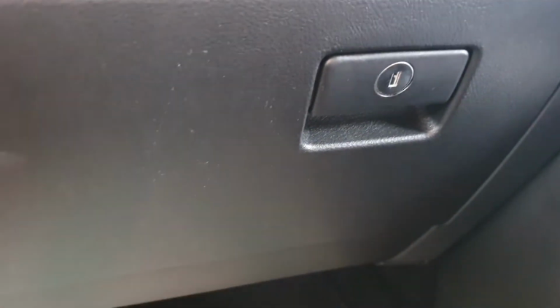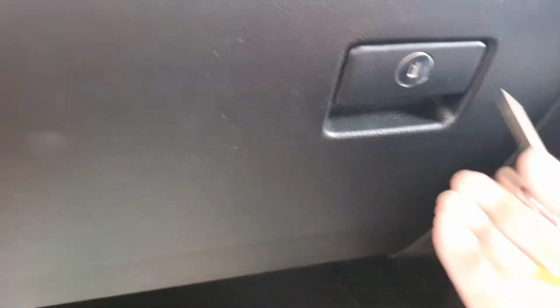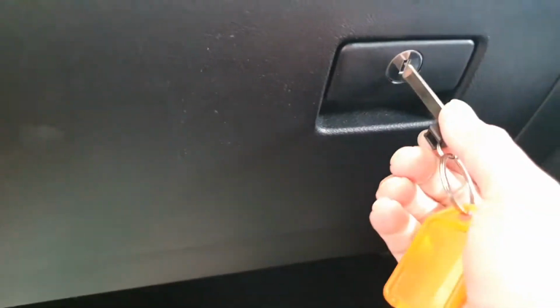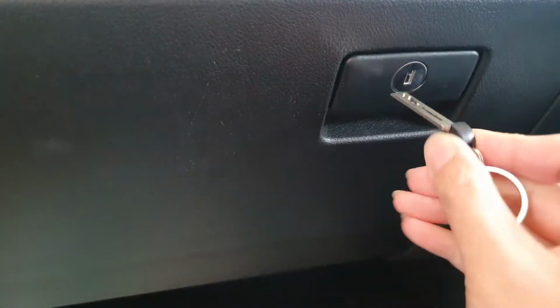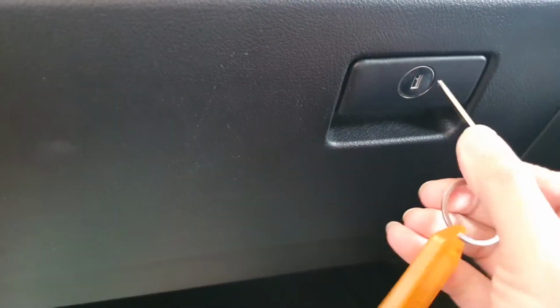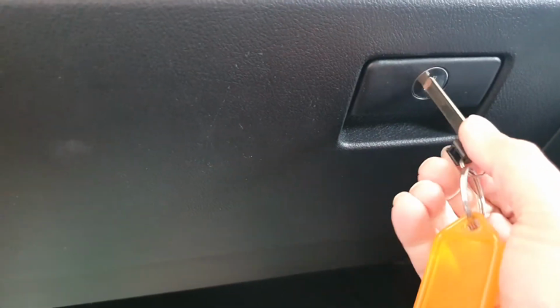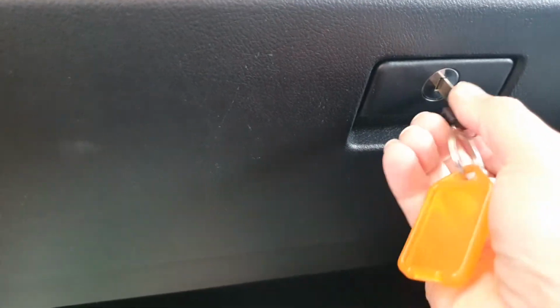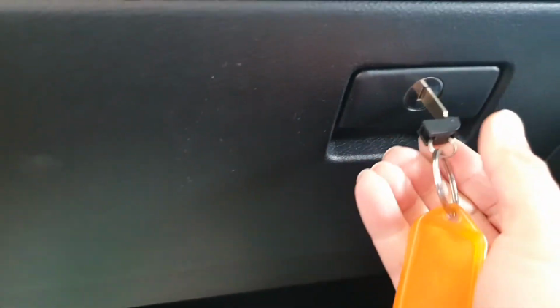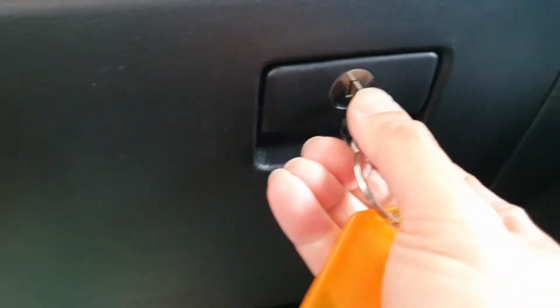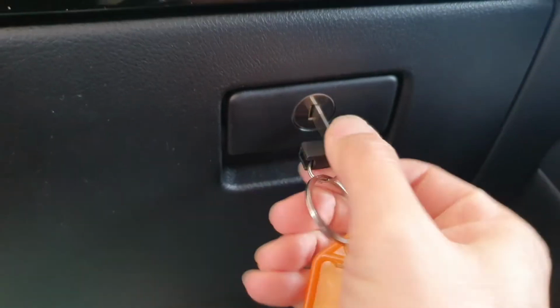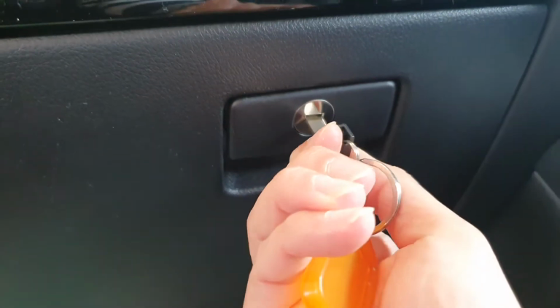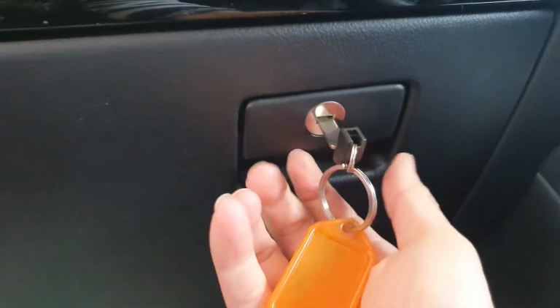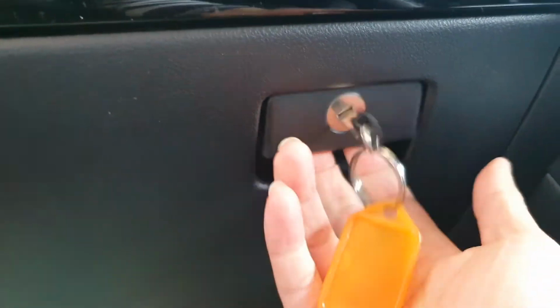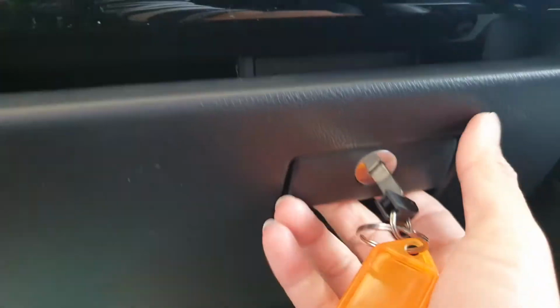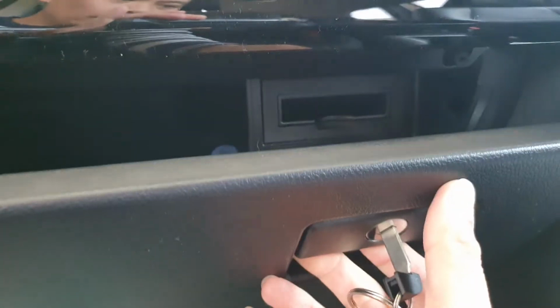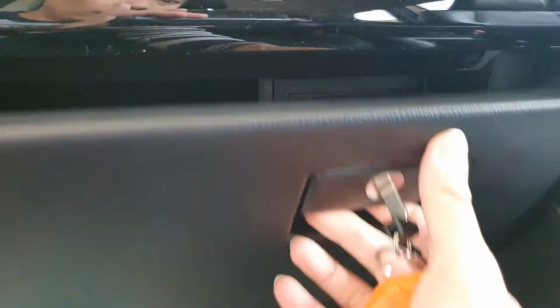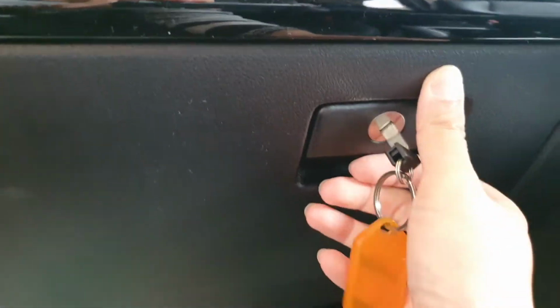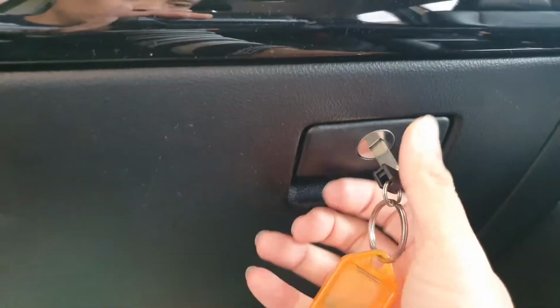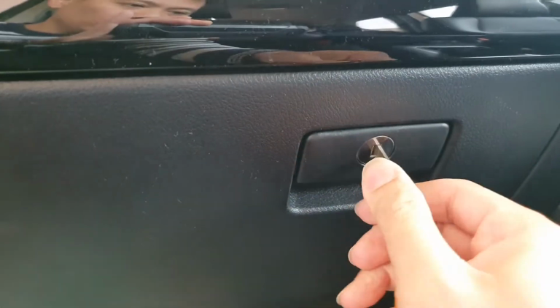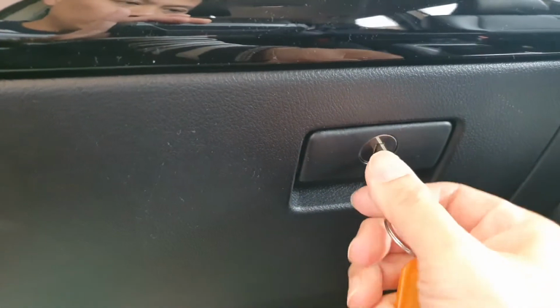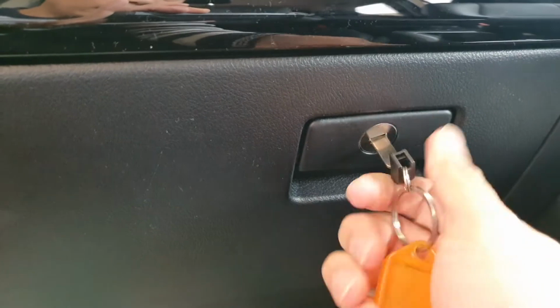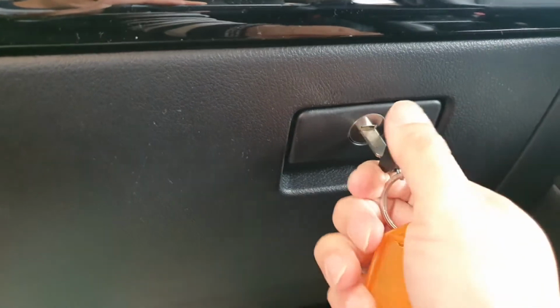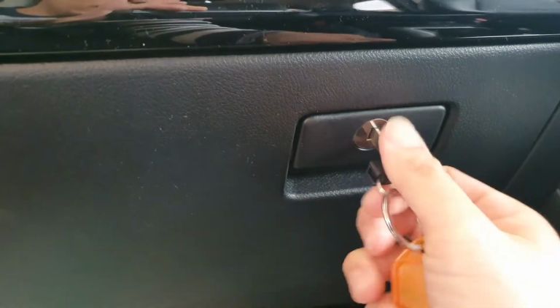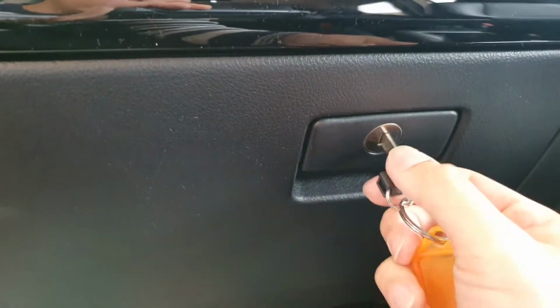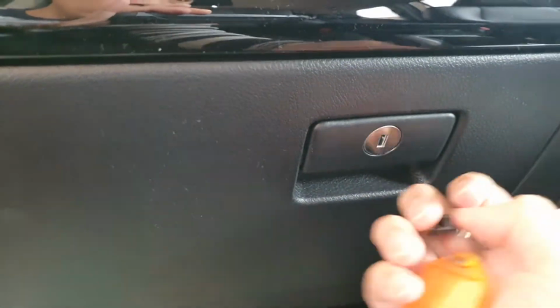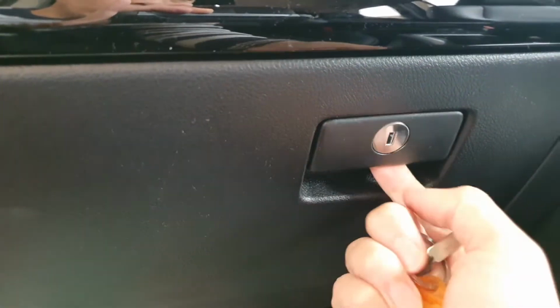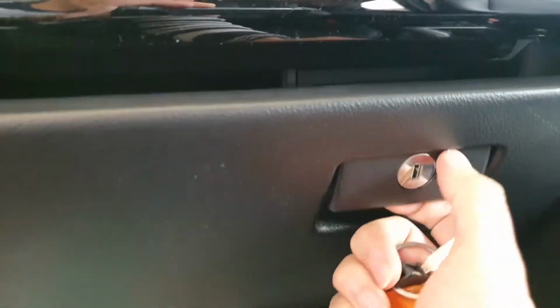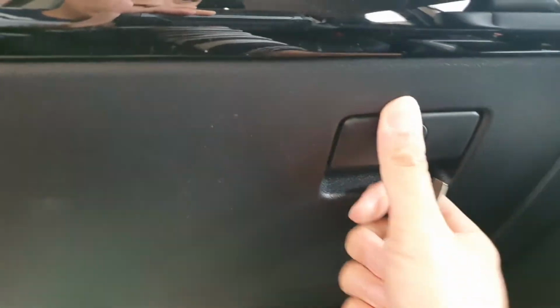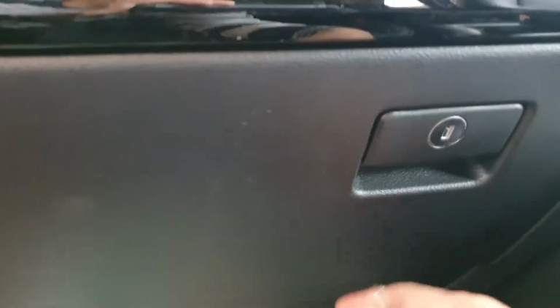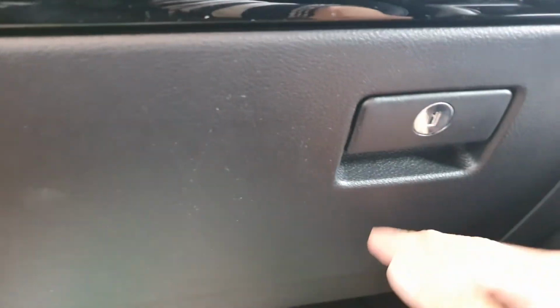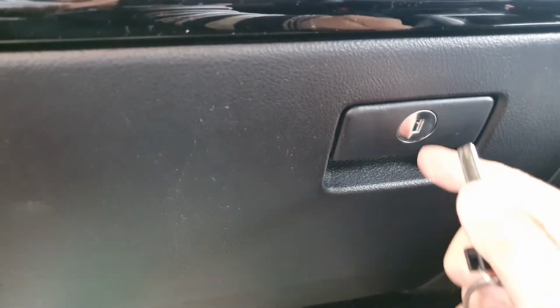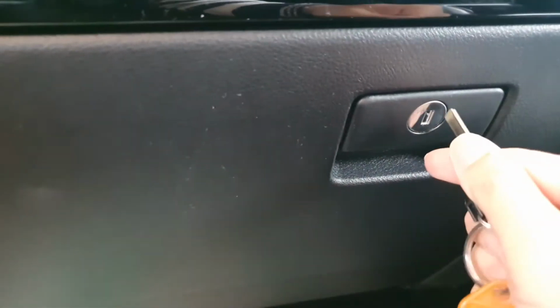I'm just going to plug this key in, then you can turn it — you can see now I can open it. Now if I lock it and pull out — okay, so that's it, it is open.